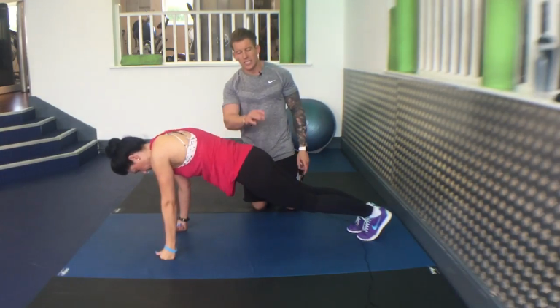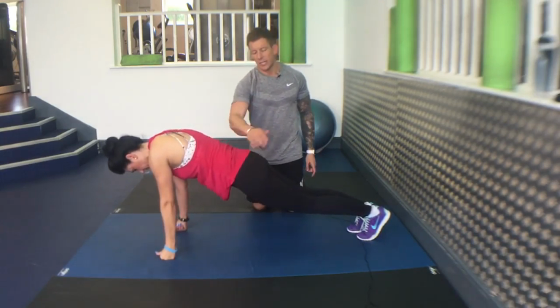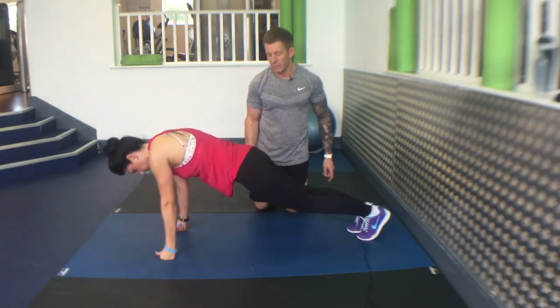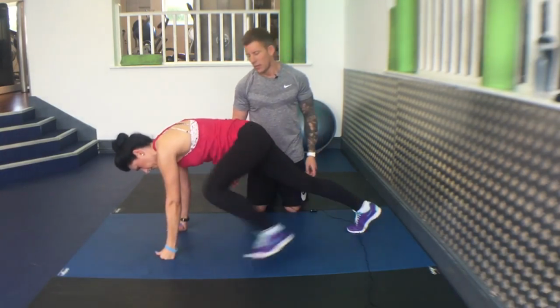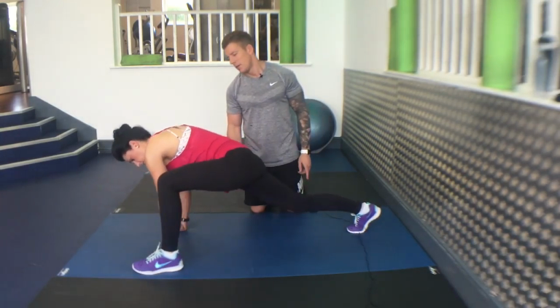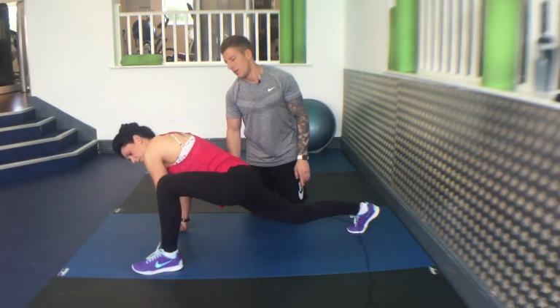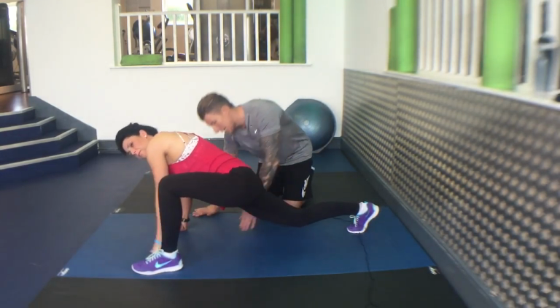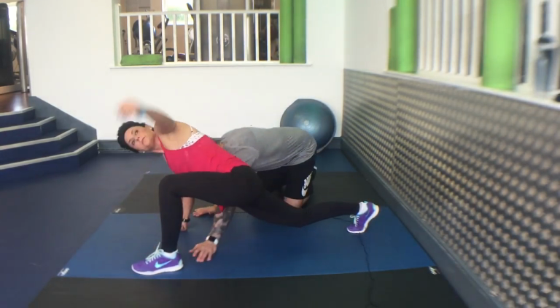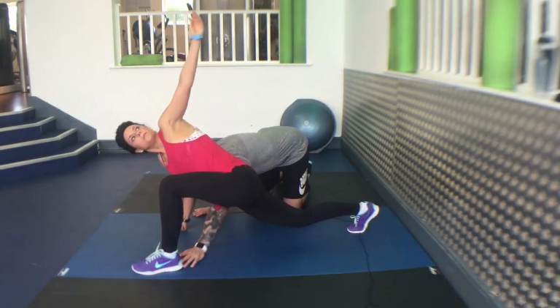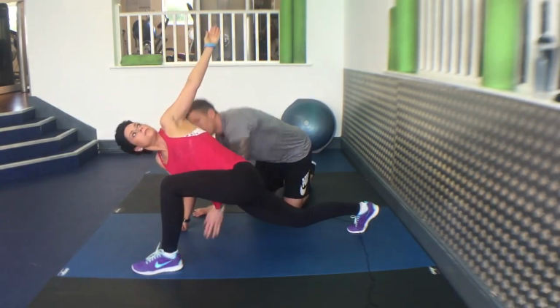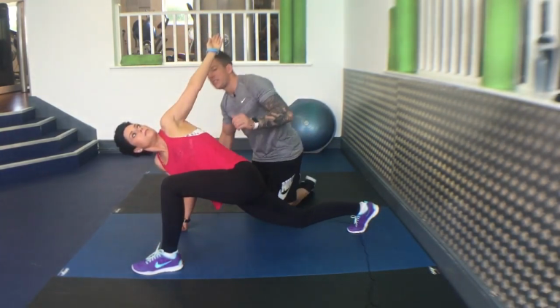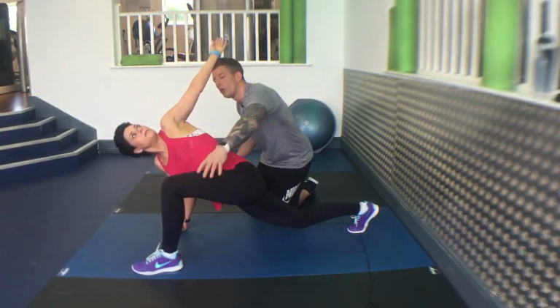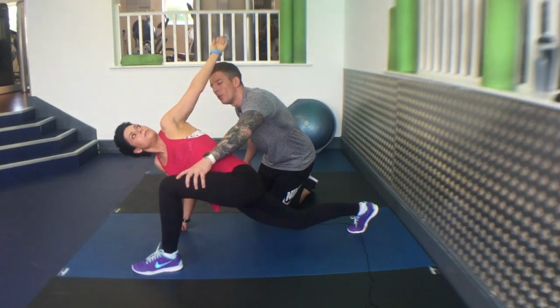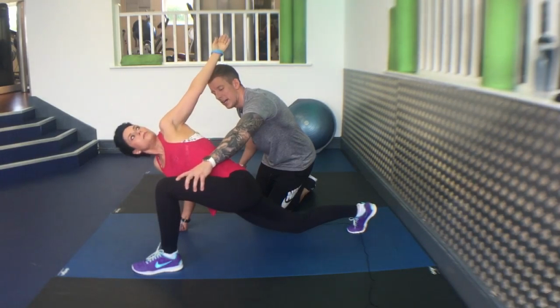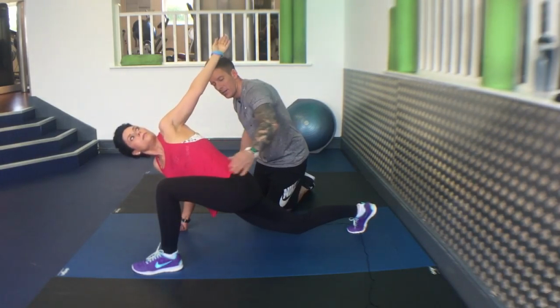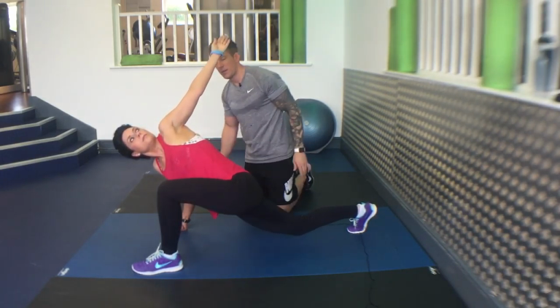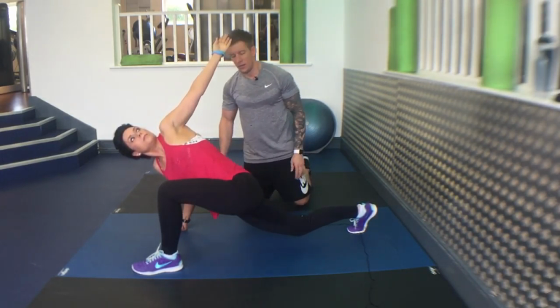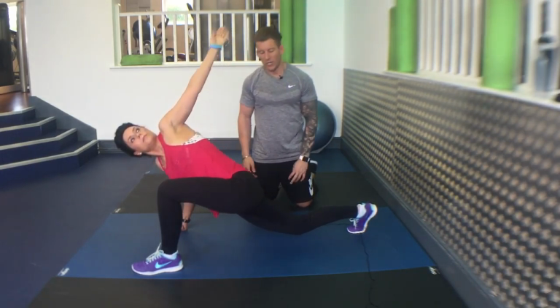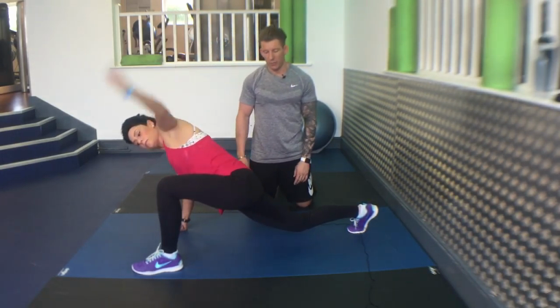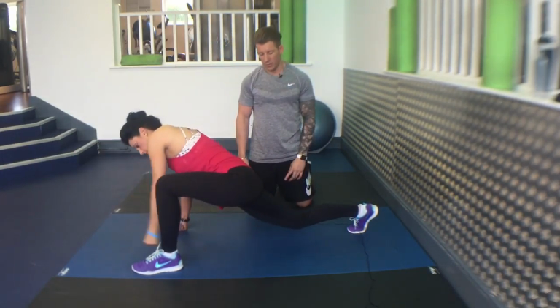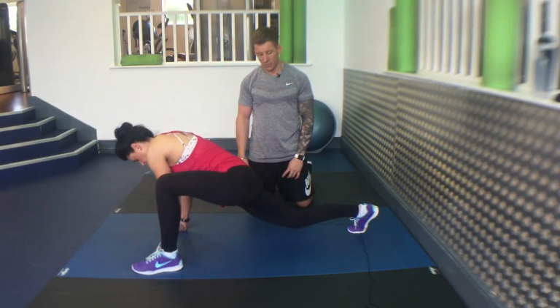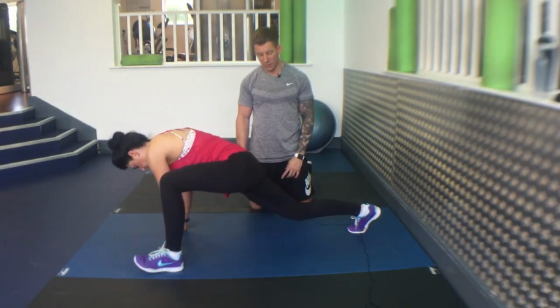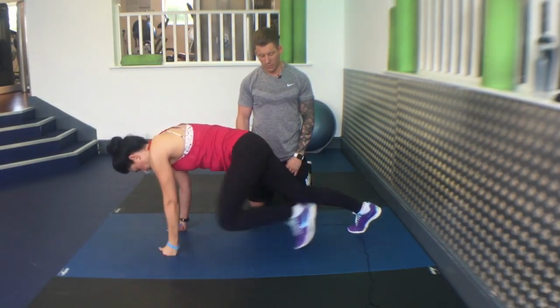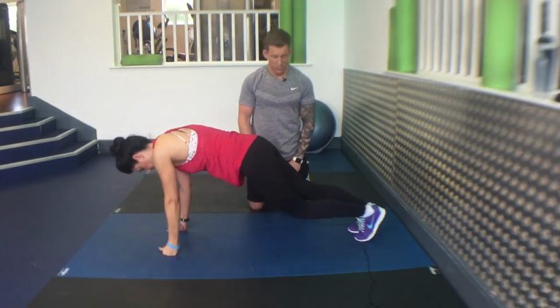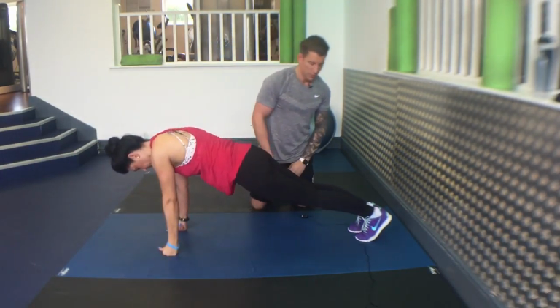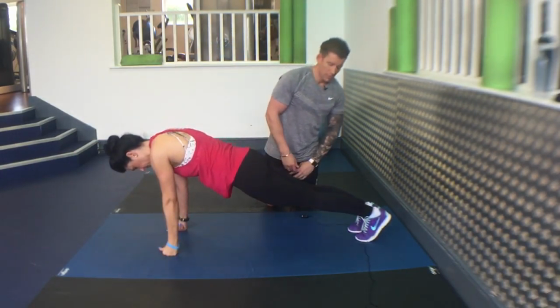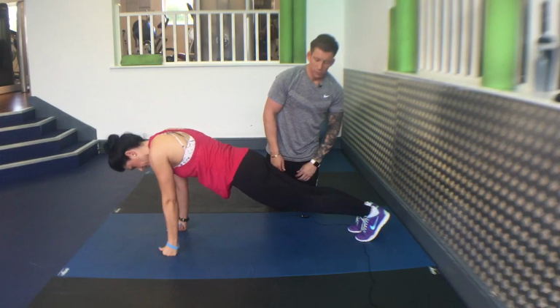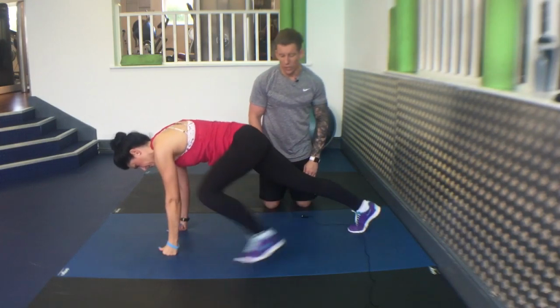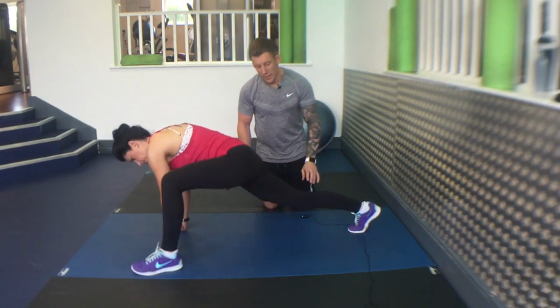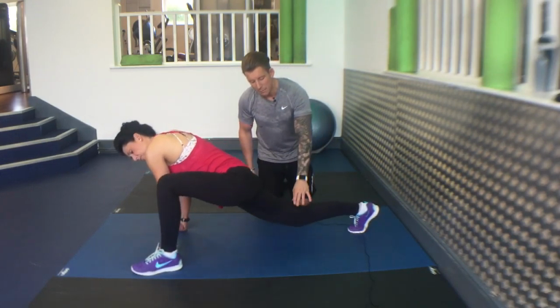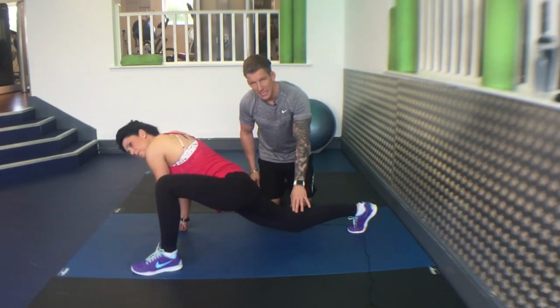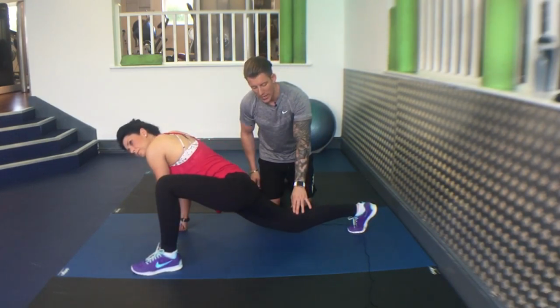To the same side again Jane. Keep your heel down here, drive this knee forward a little bit more here and reach round. One more time. Keep your back knee down here.